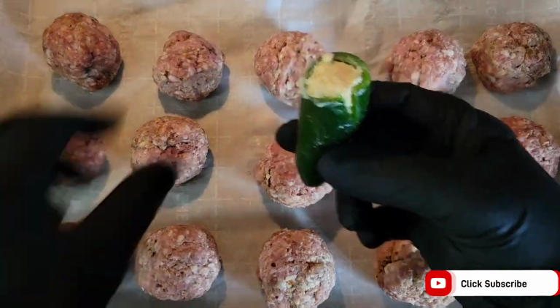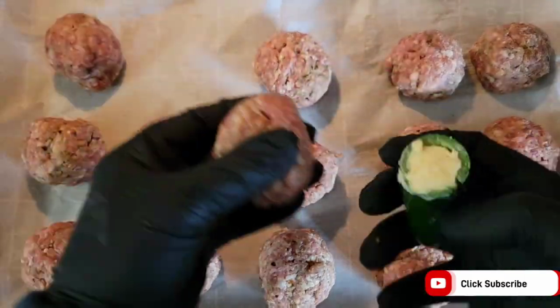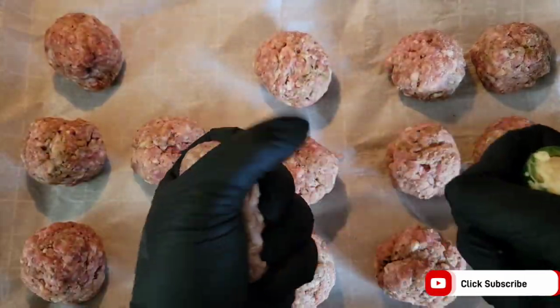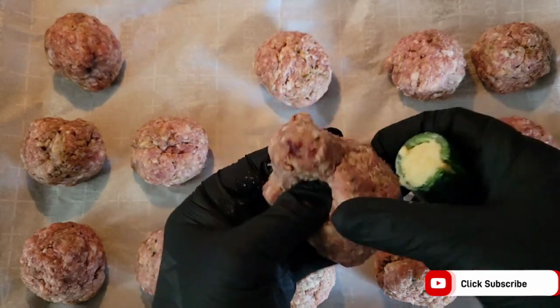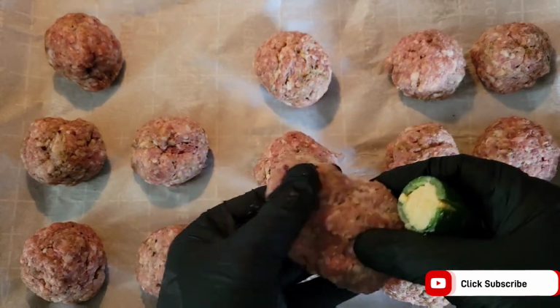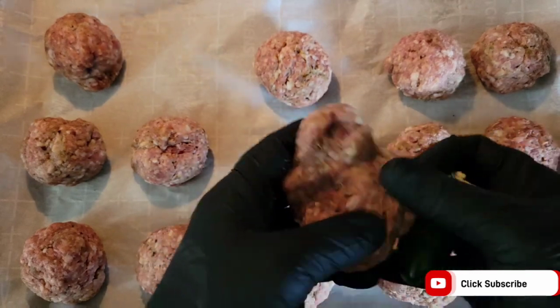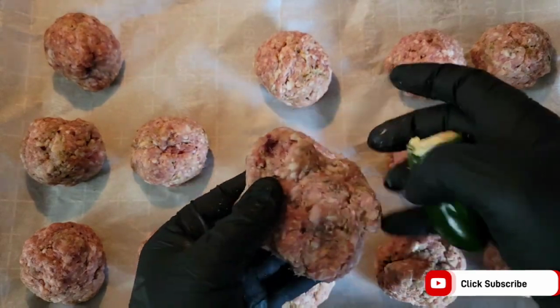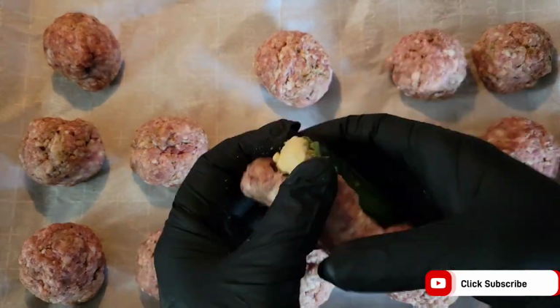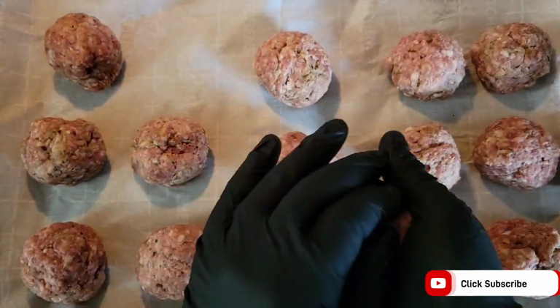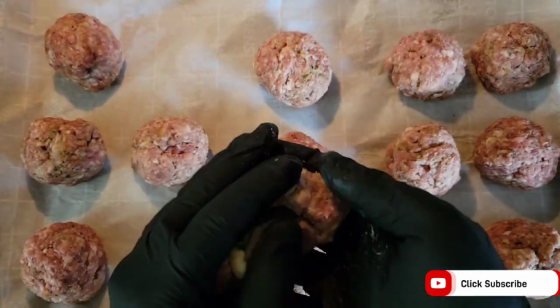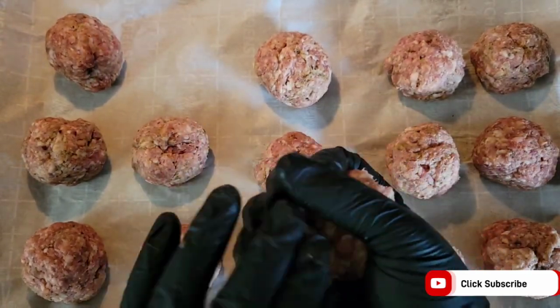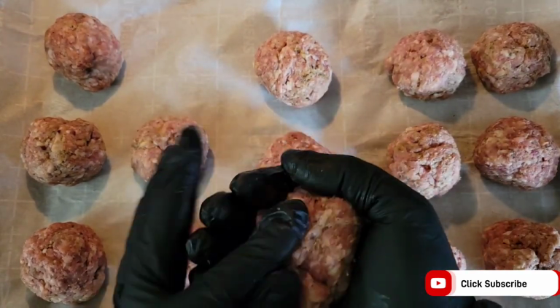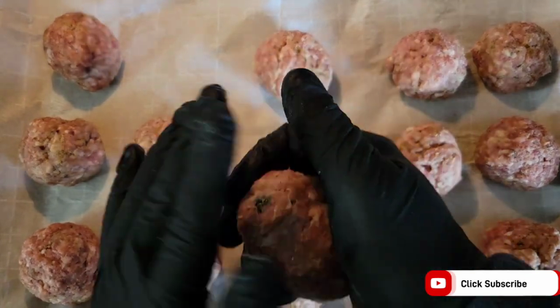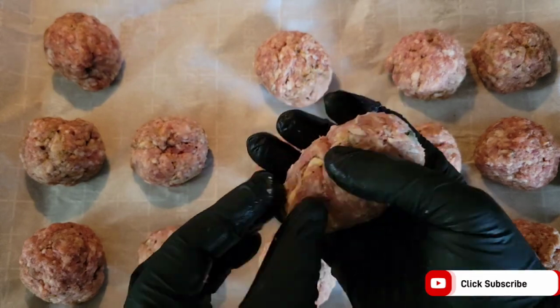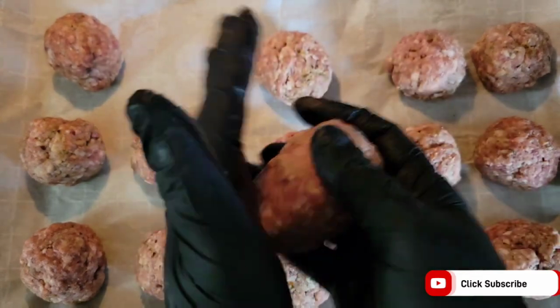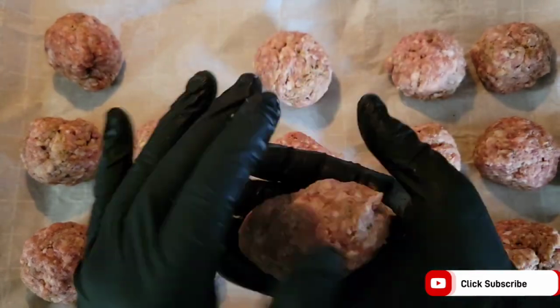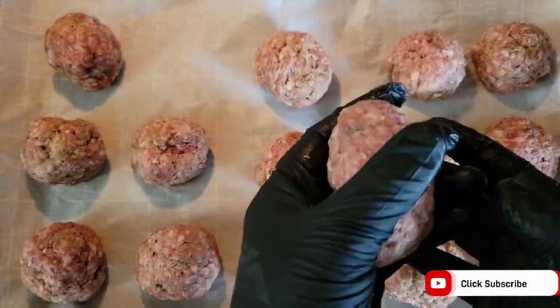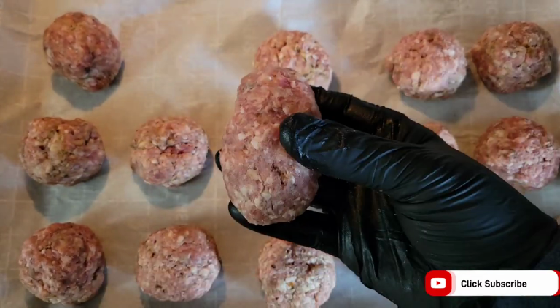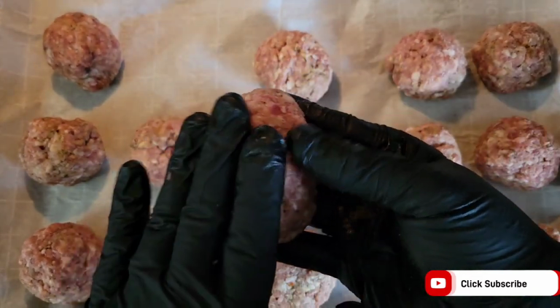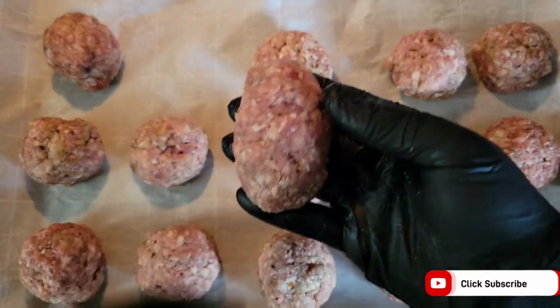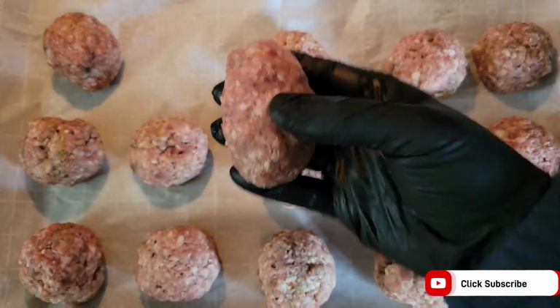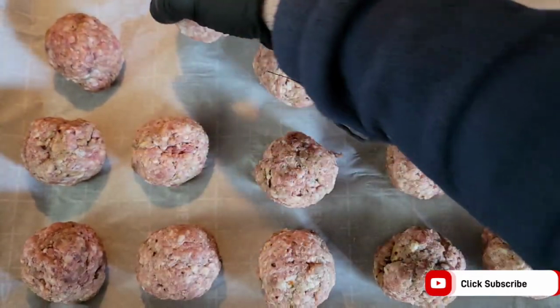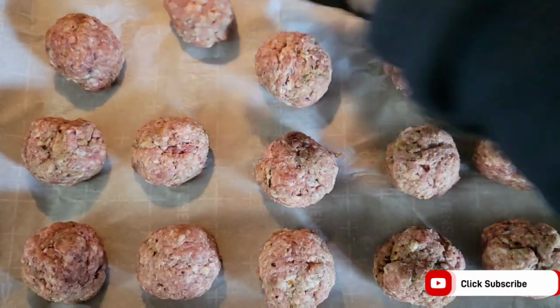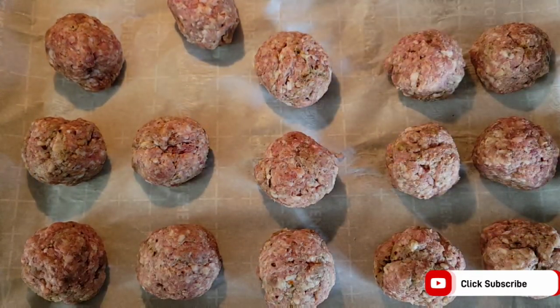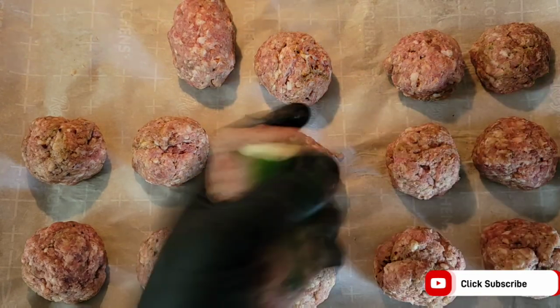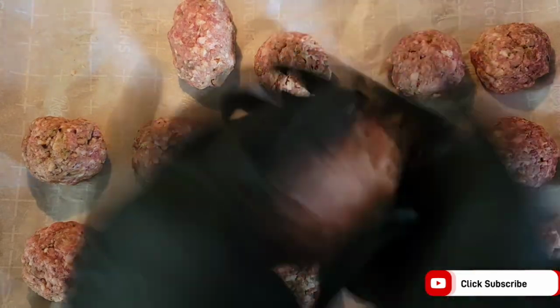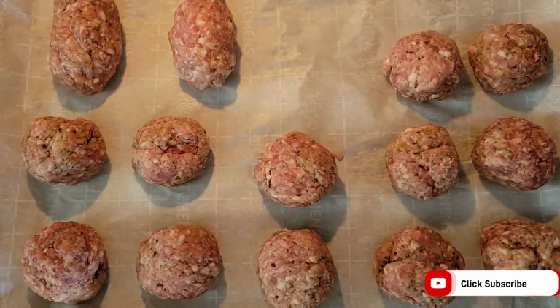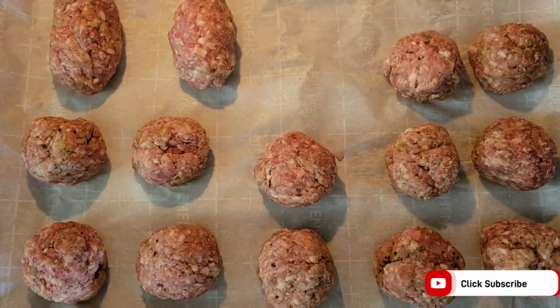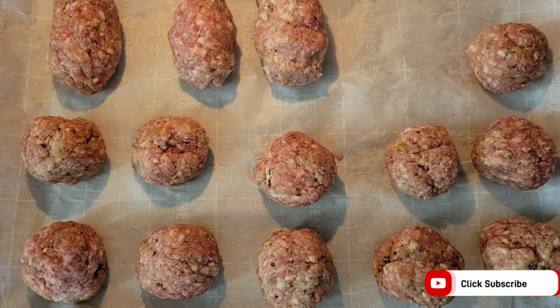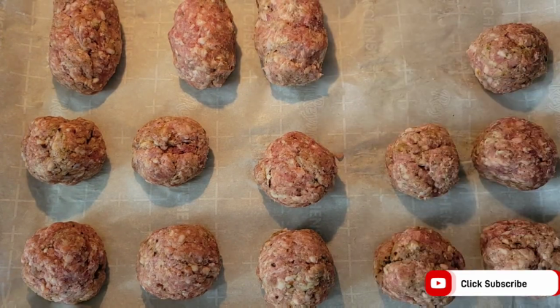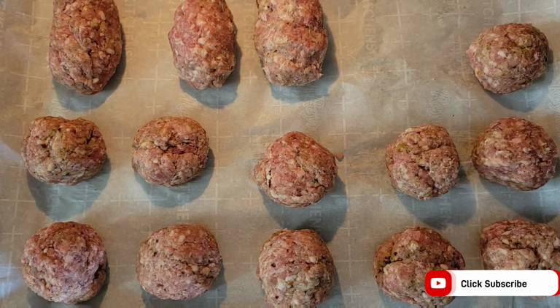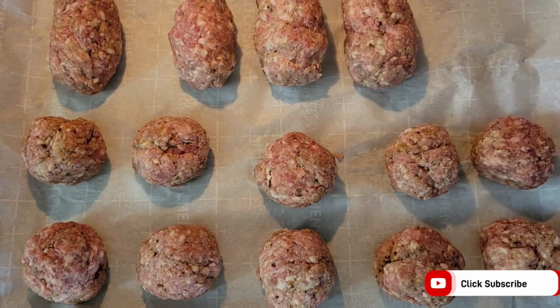Next, we take the jalapeño, flatten the sausage out as much as we can, and then start wrapping the sausage around the jalapeño to form kind of an egg shape like this. And then just repeat the process as many times as you need.